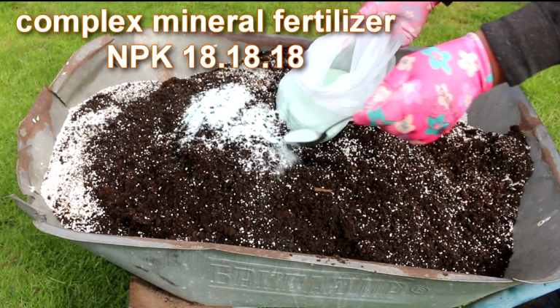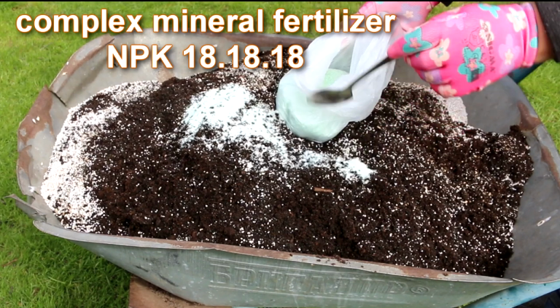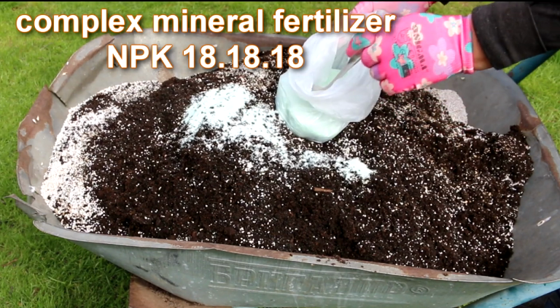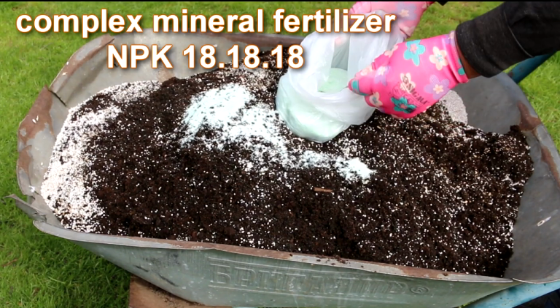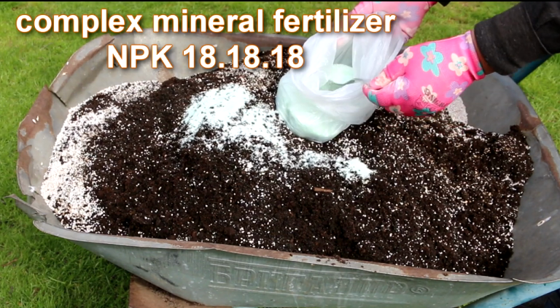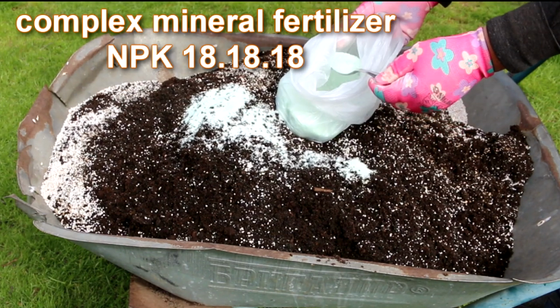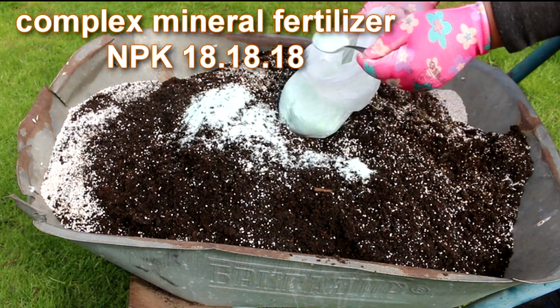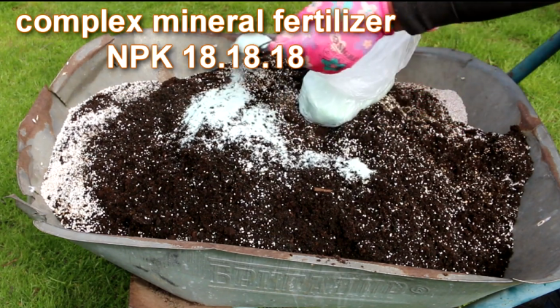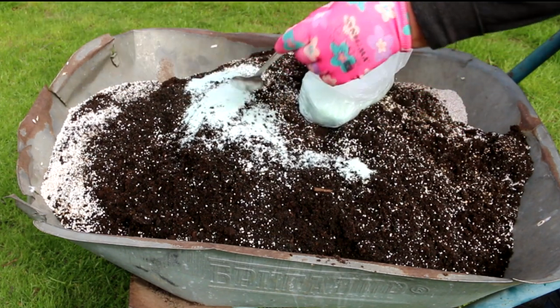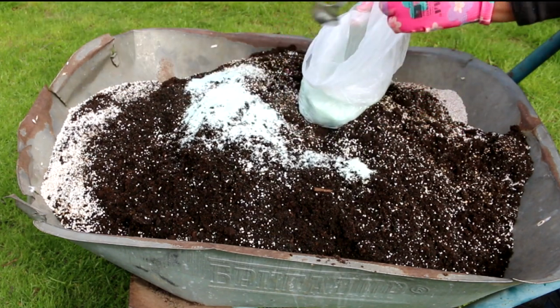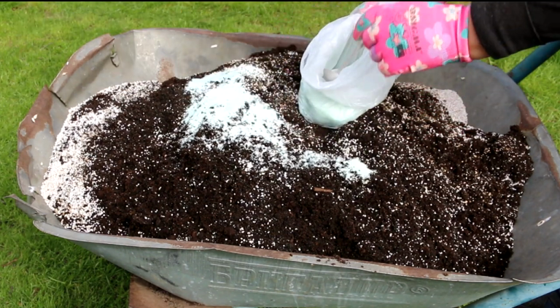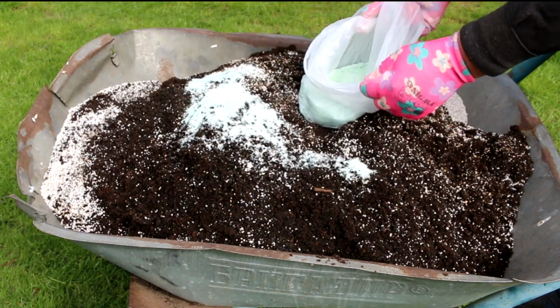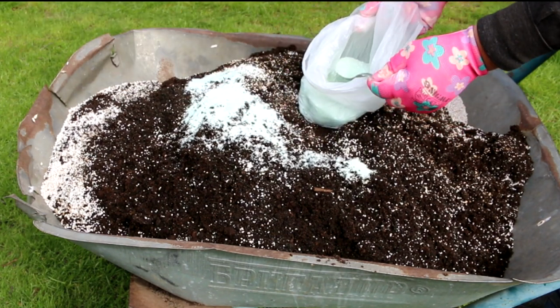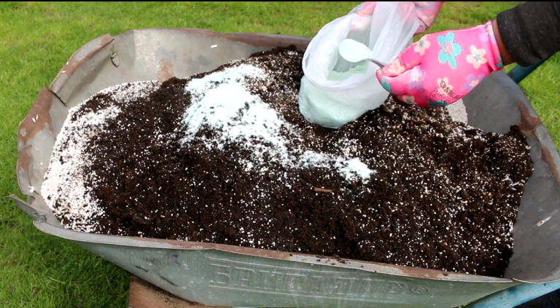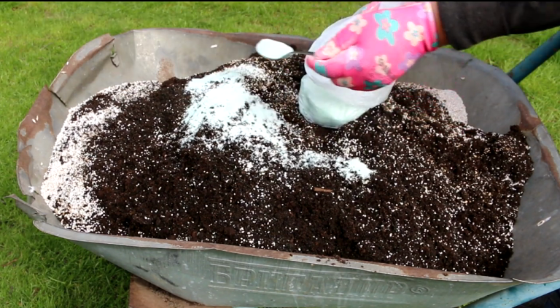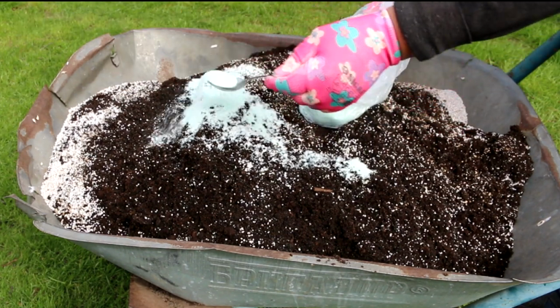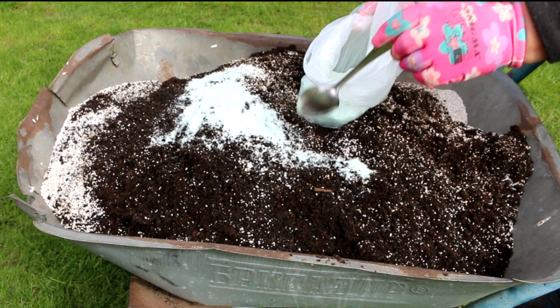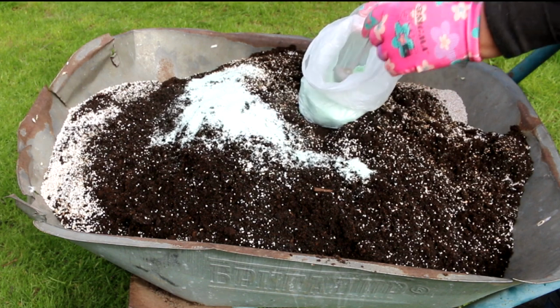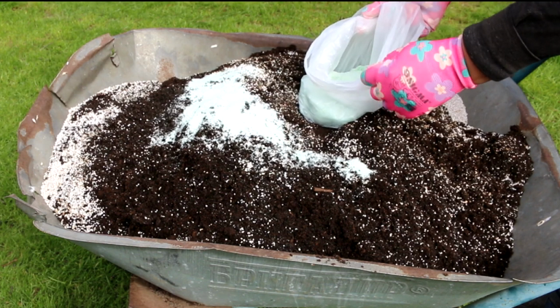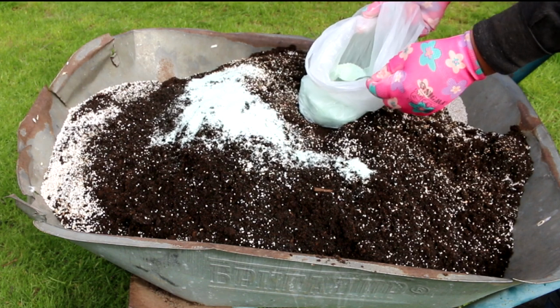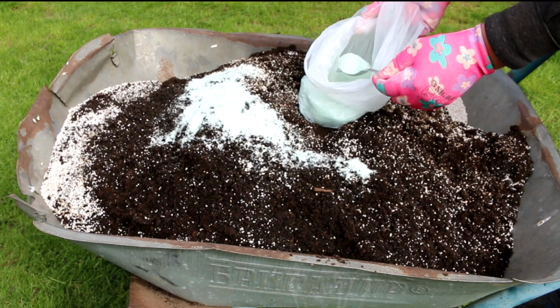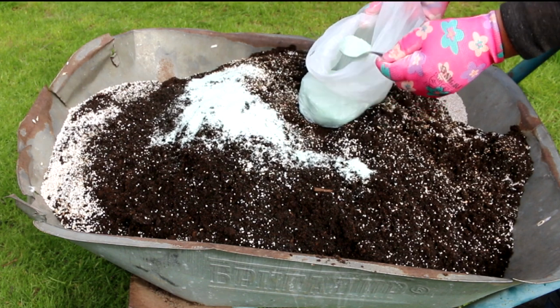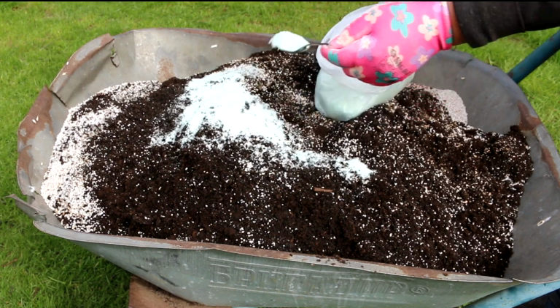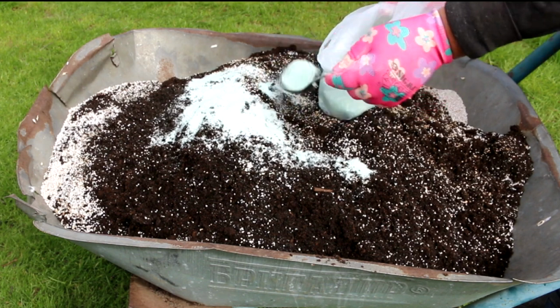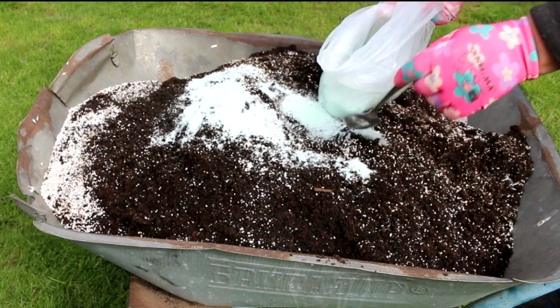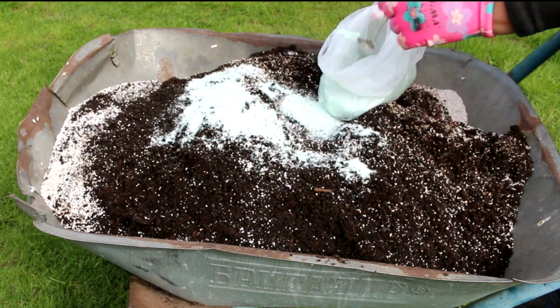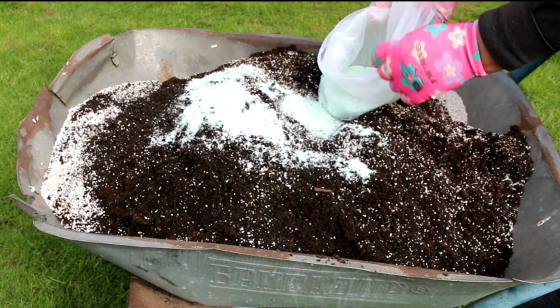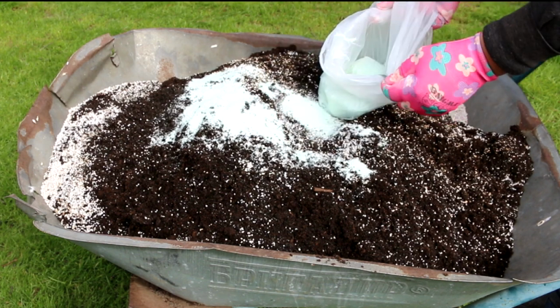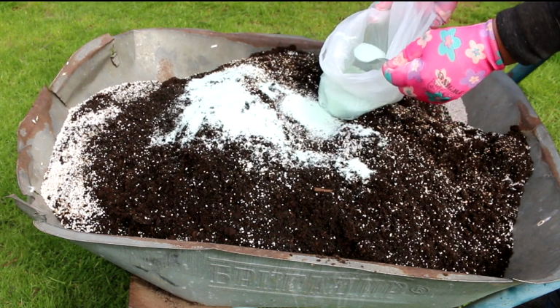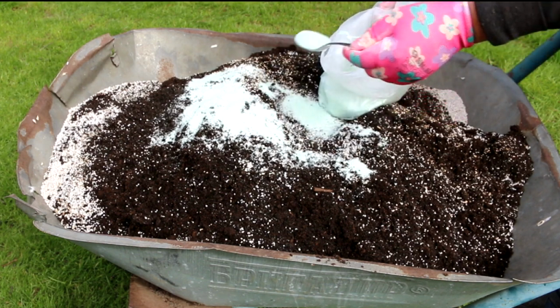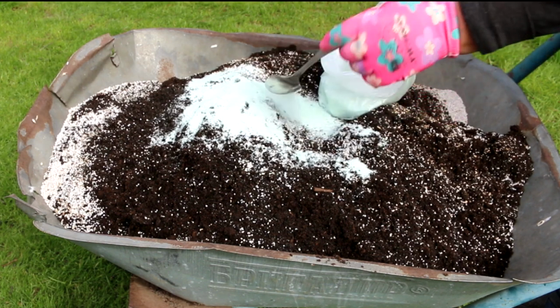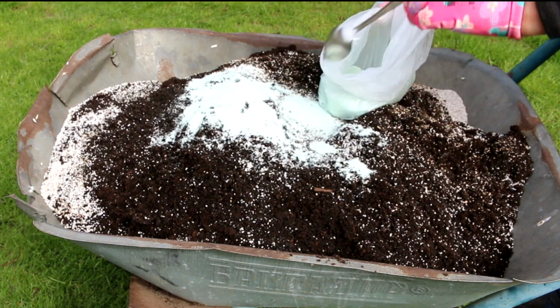For transplanting petunias, I used peat, garden soil, complex fertilizers, agroperlite to loosen the soil, and sphagnum moss to retain moisture in the soil.